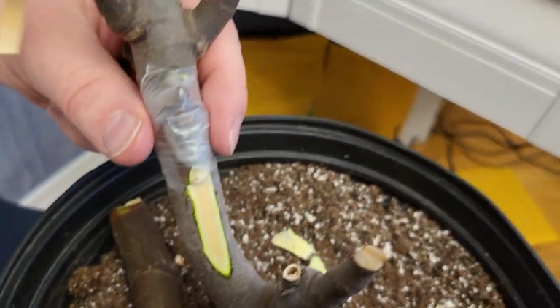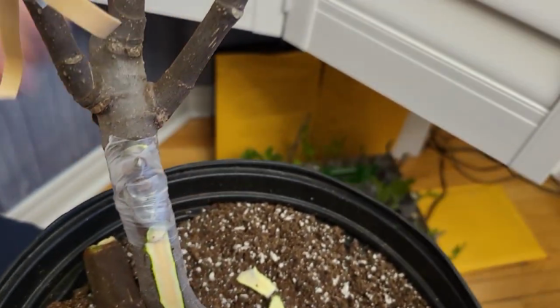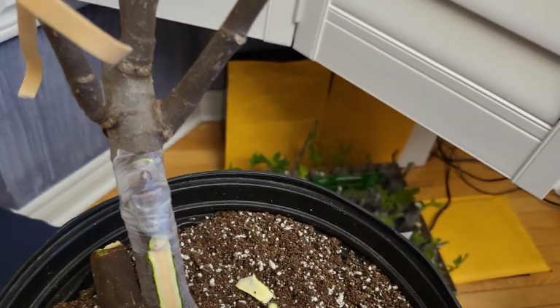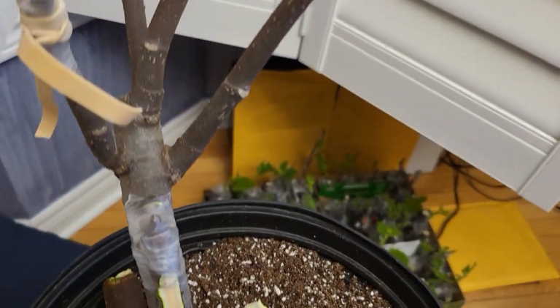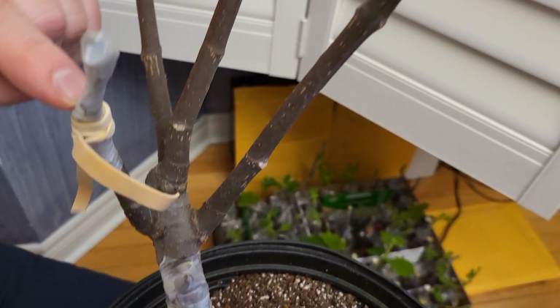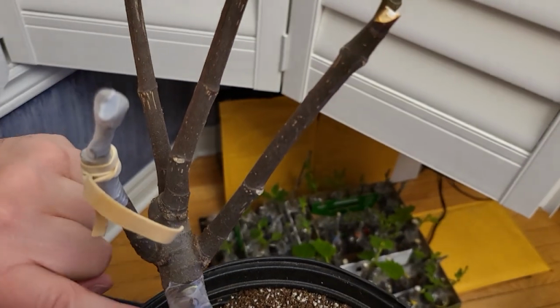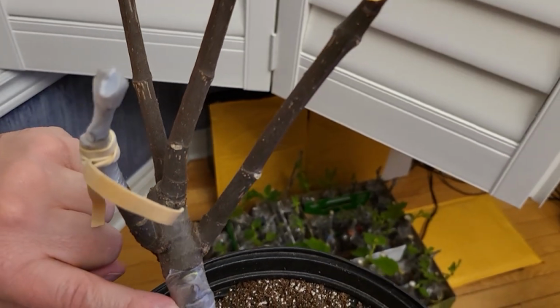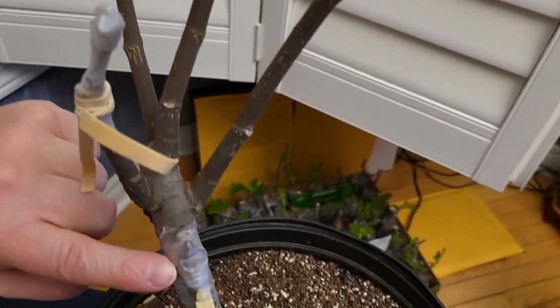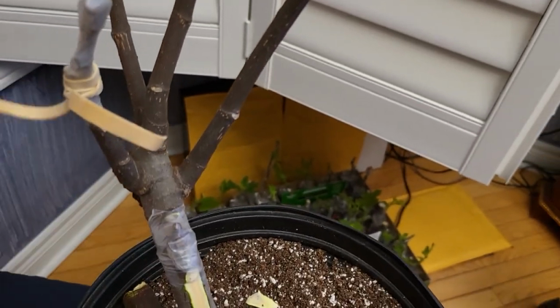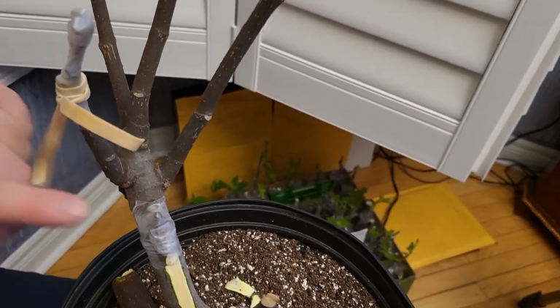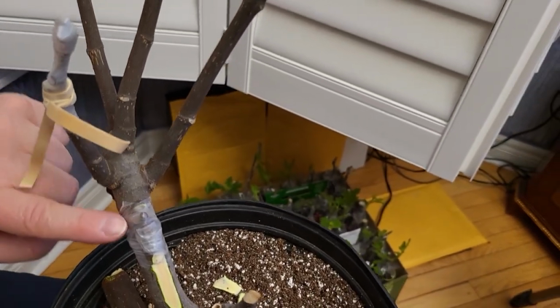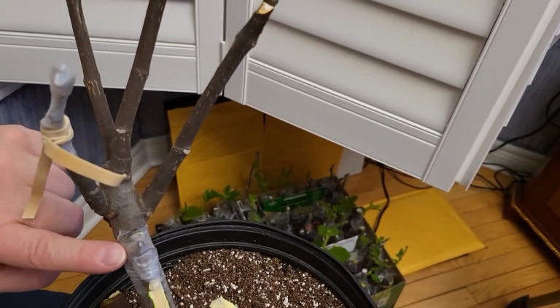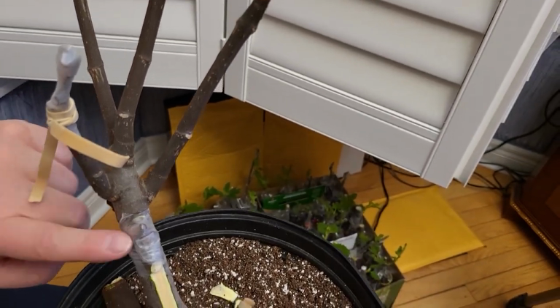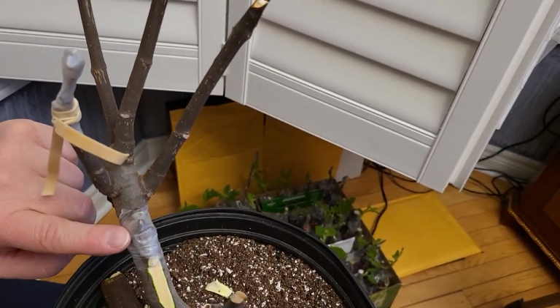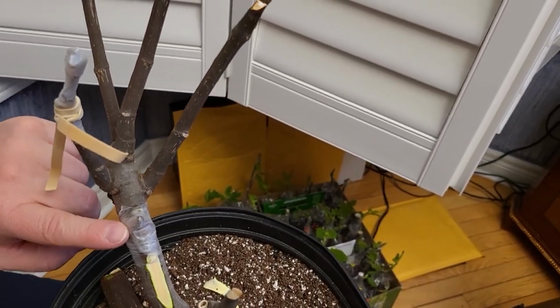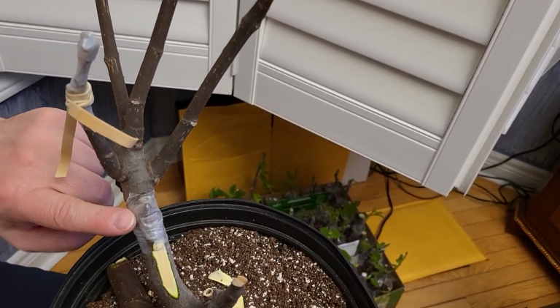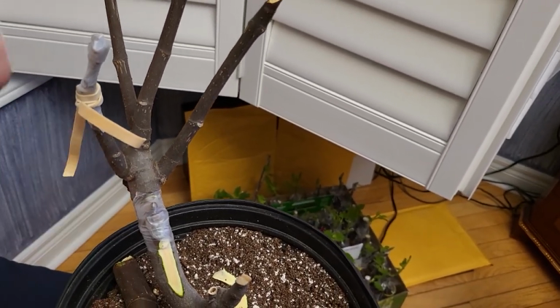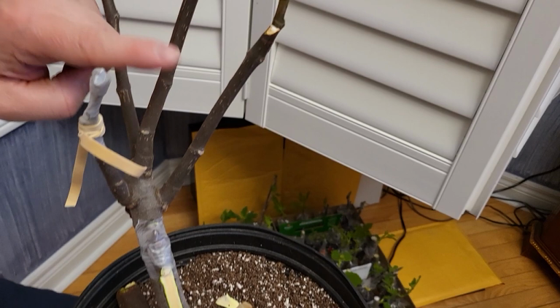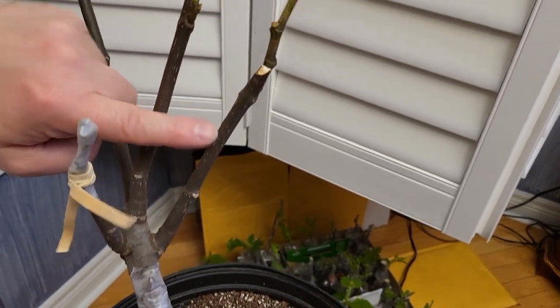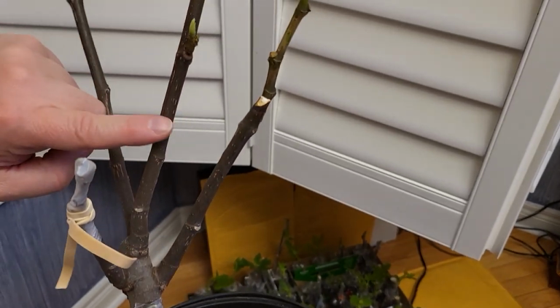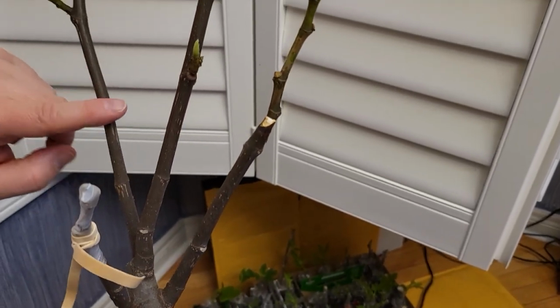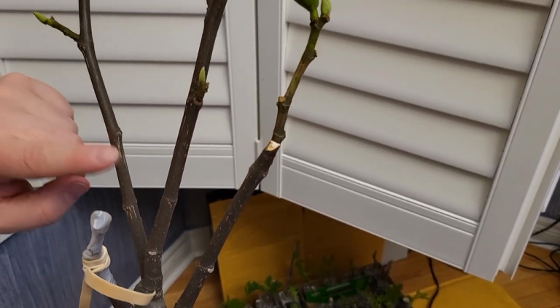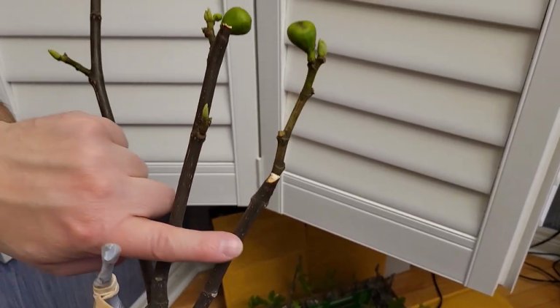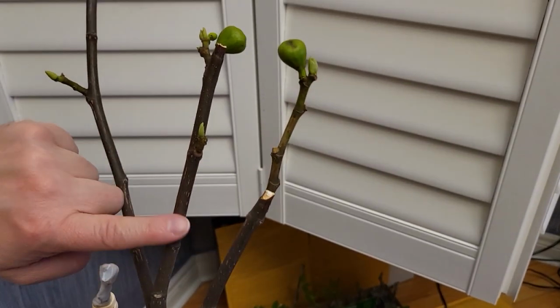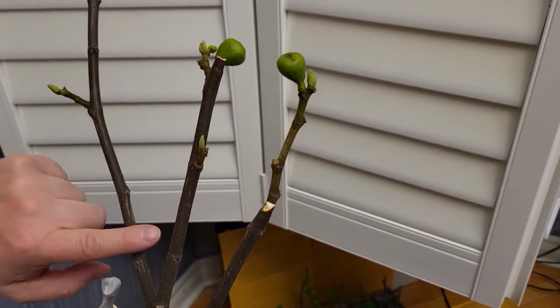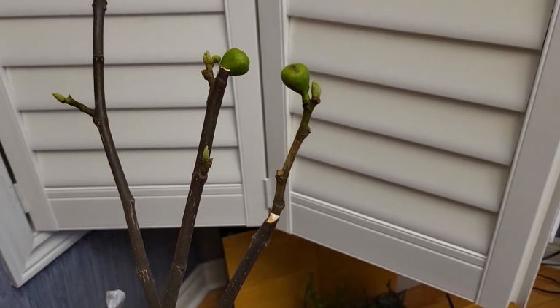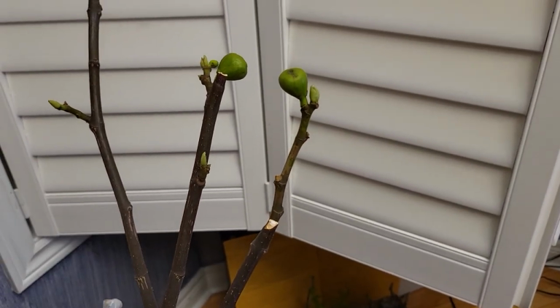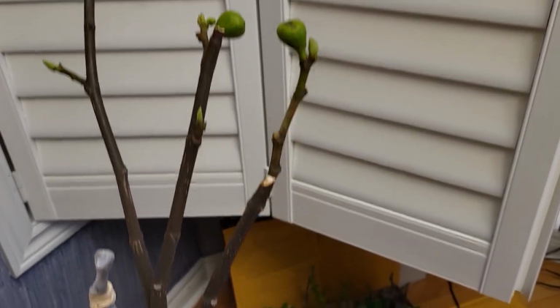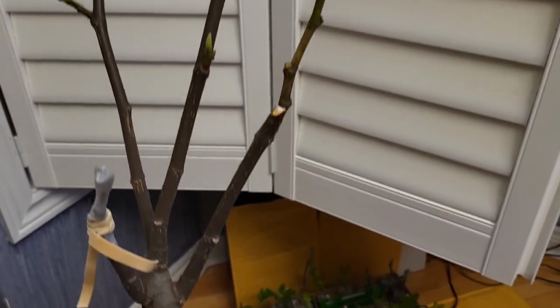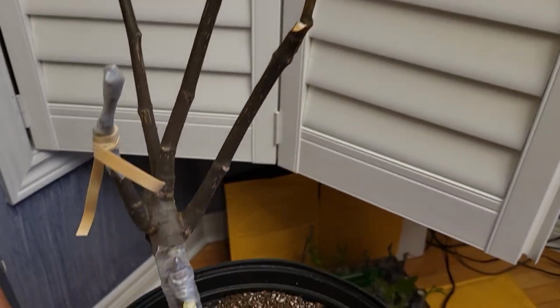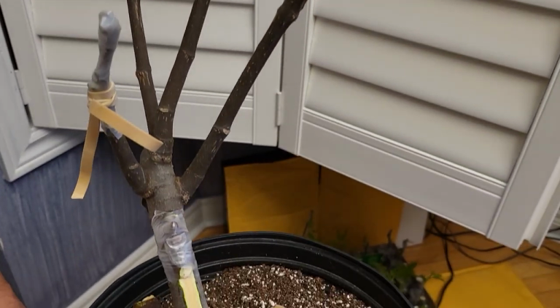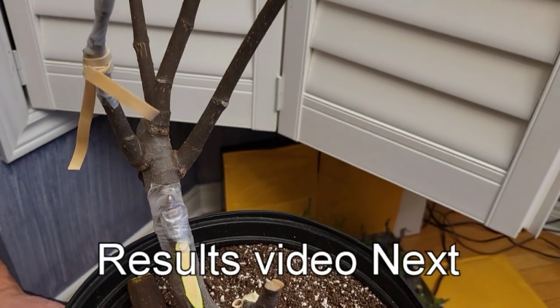These two are two different grafts, two different varieties. I'm going to continue with these and we'll check back in on this tree in a few weeks.